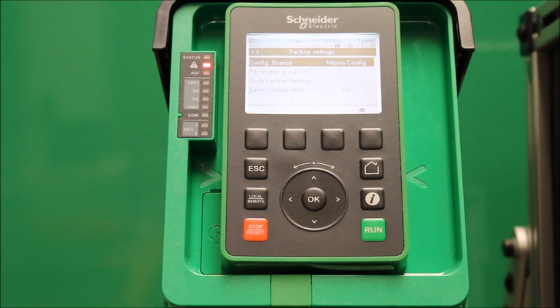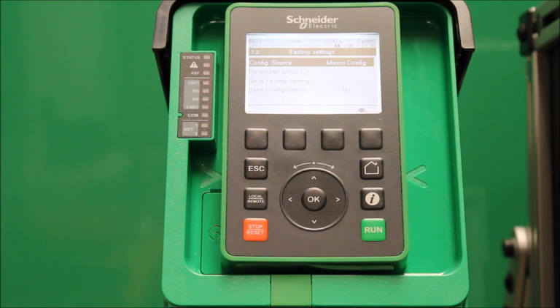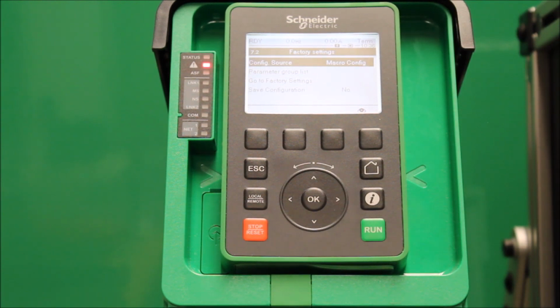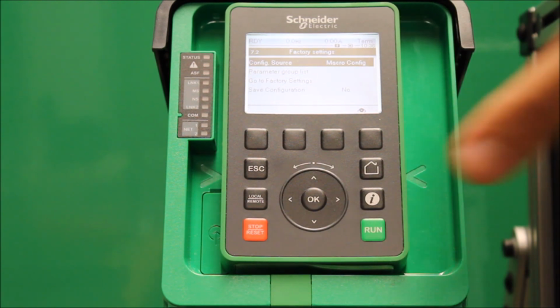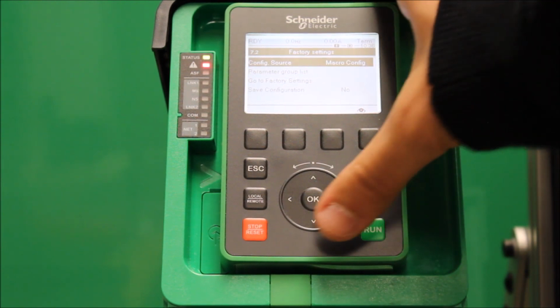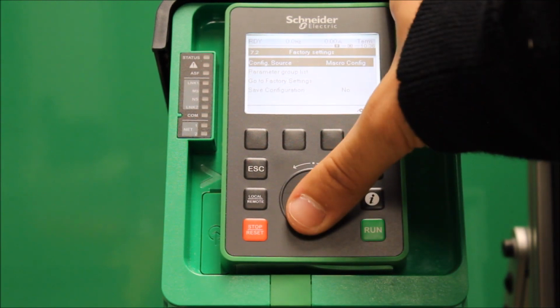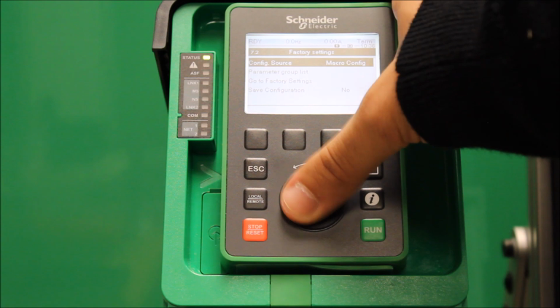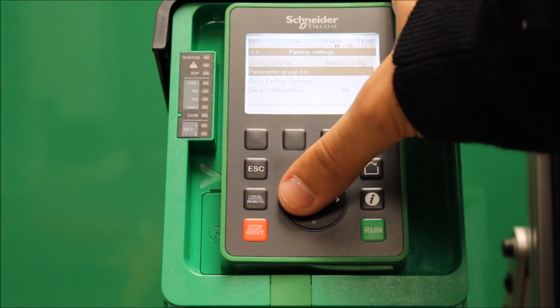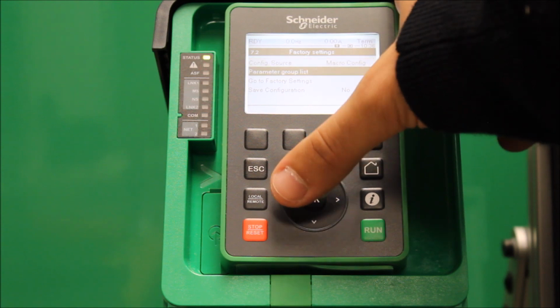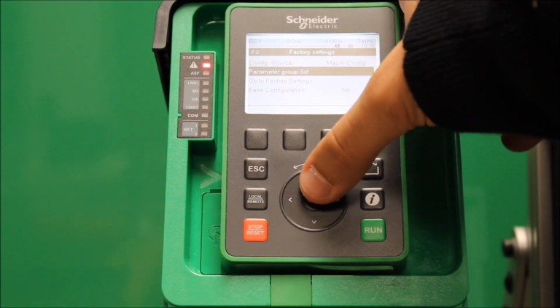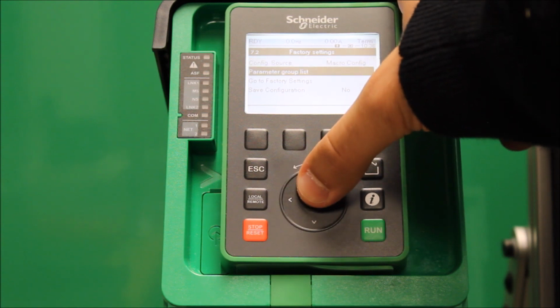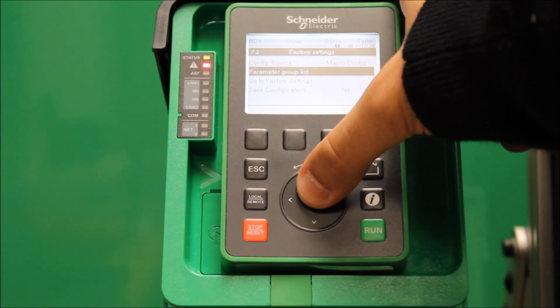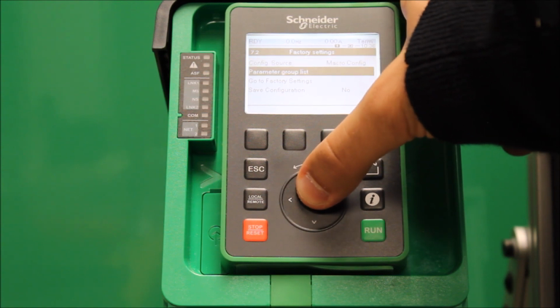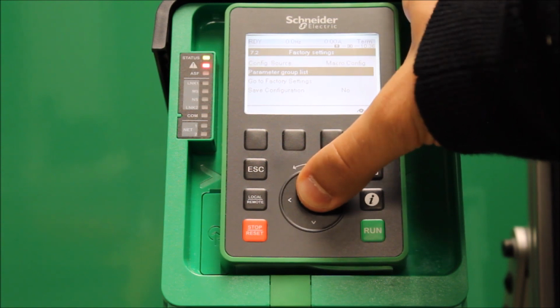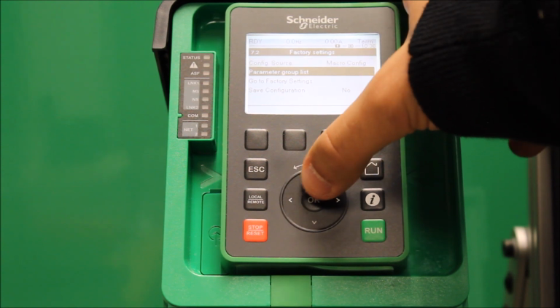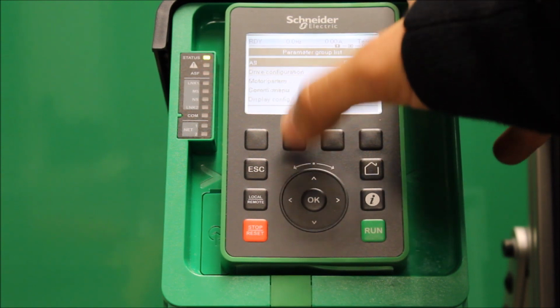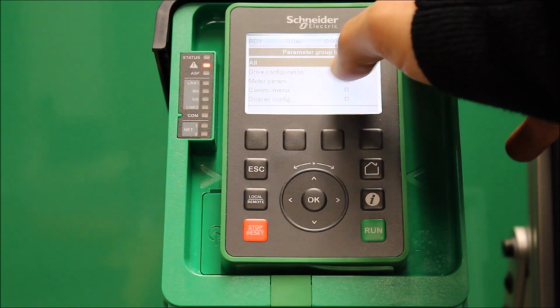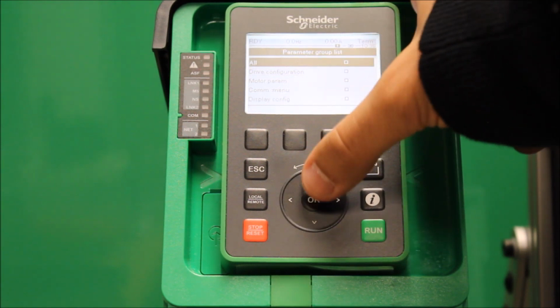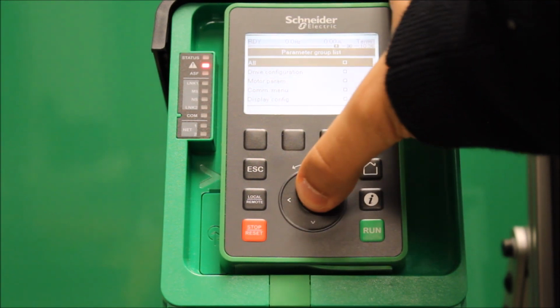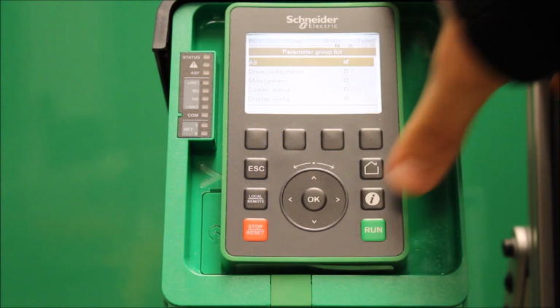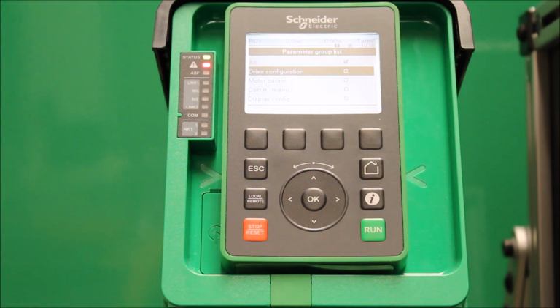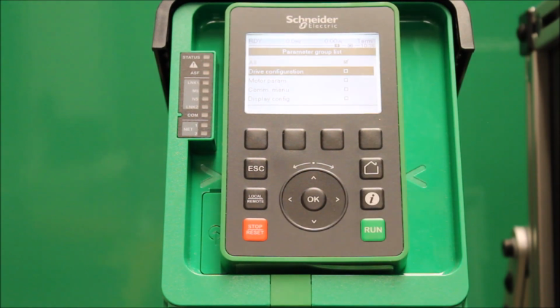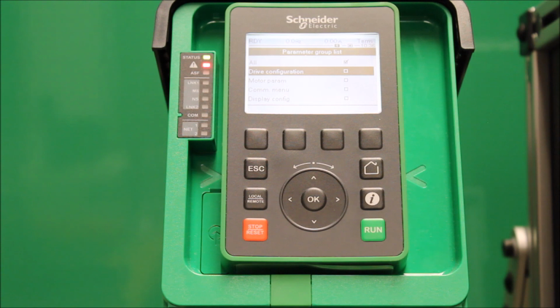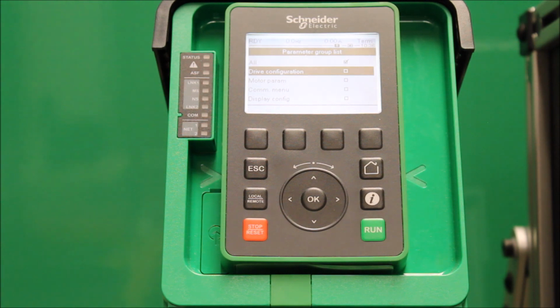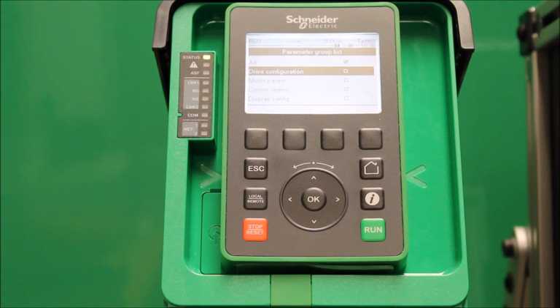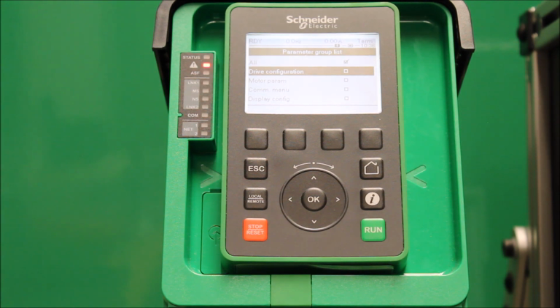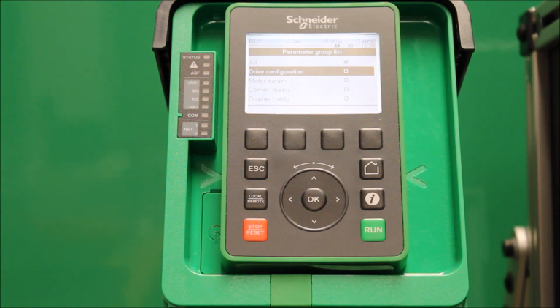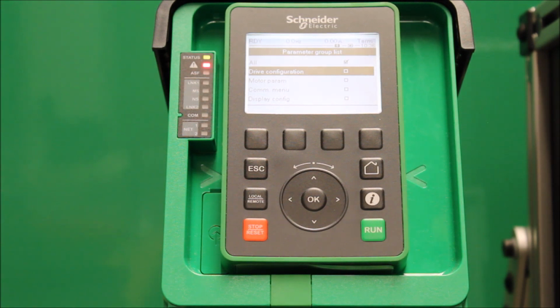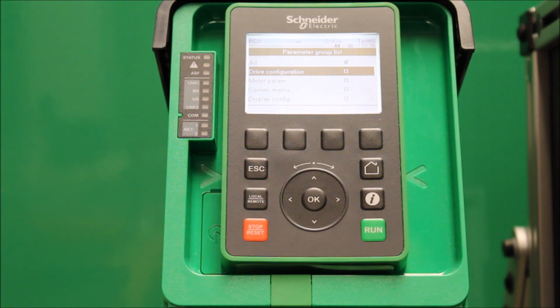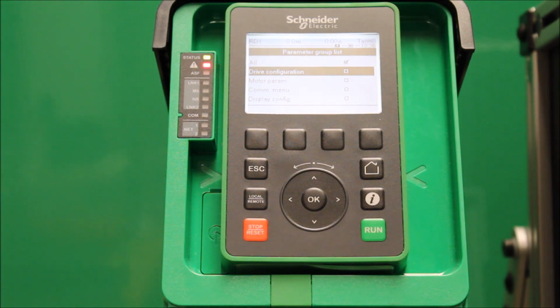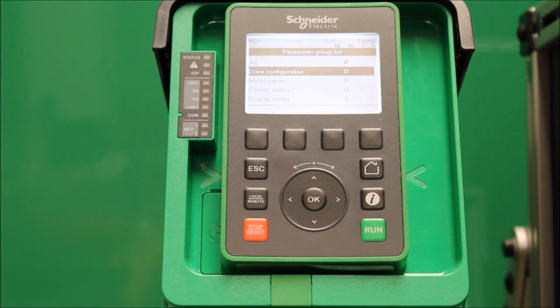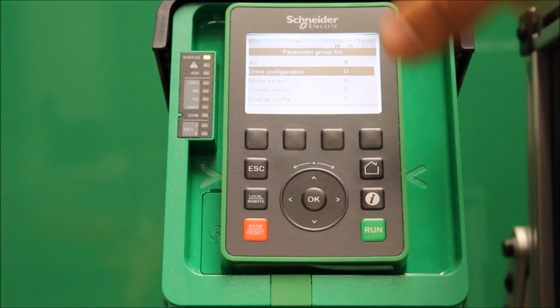The first thing that you have to do at this point is make sure that you have a parameter group list. You want to go in there and select All. You want to select All.